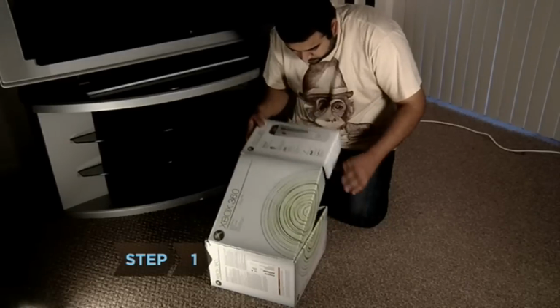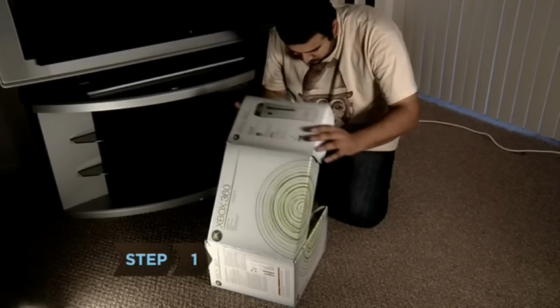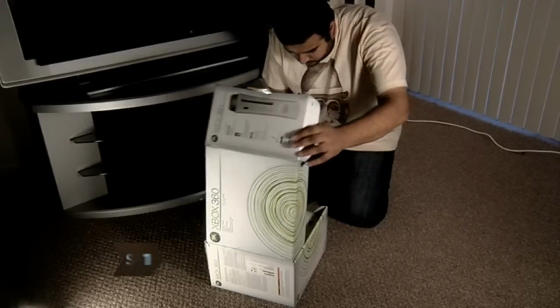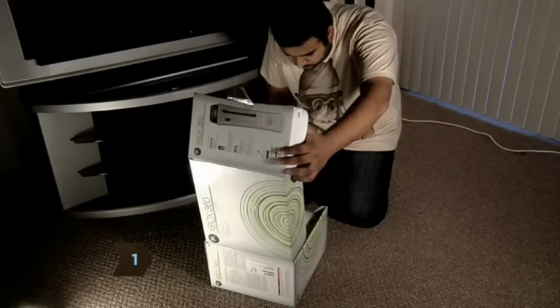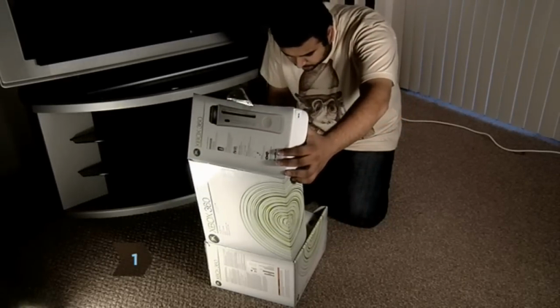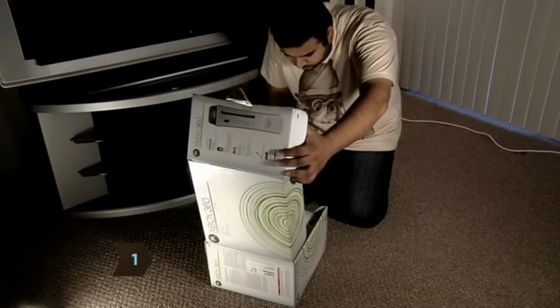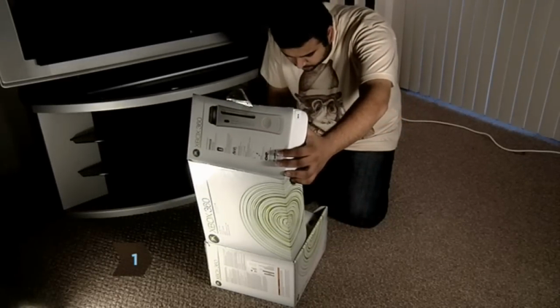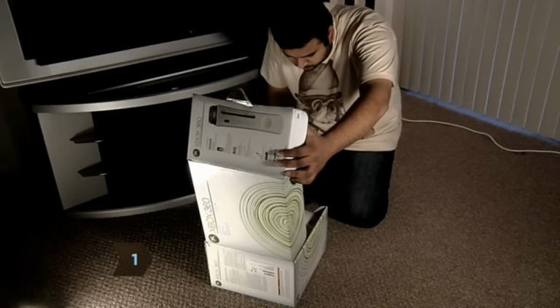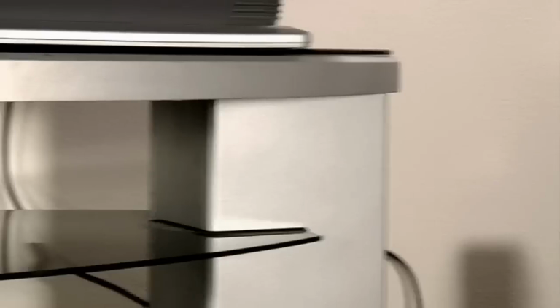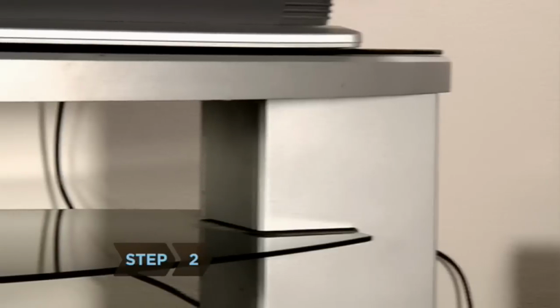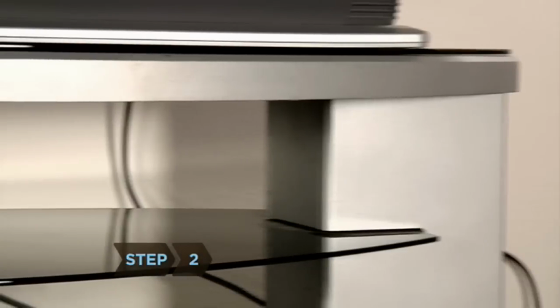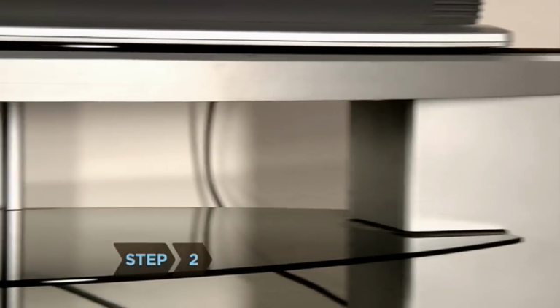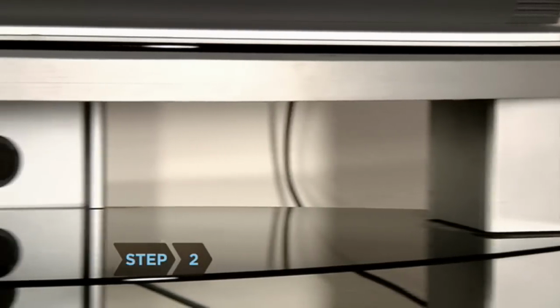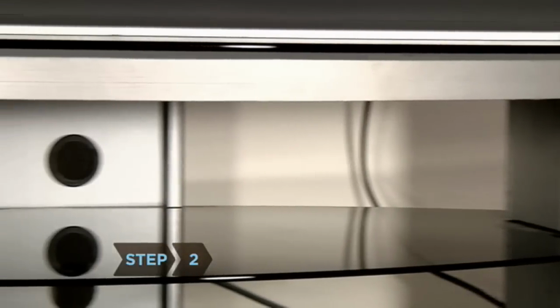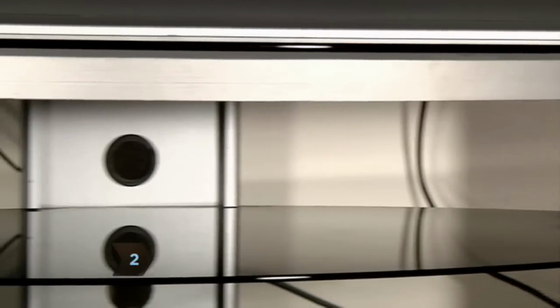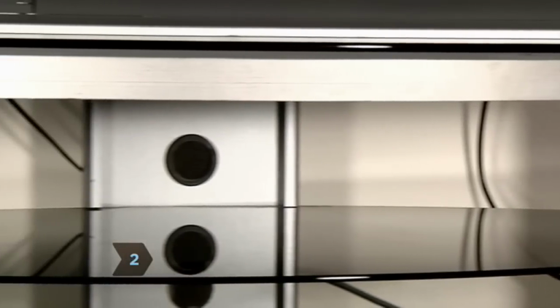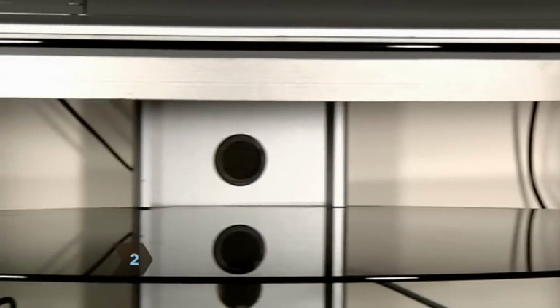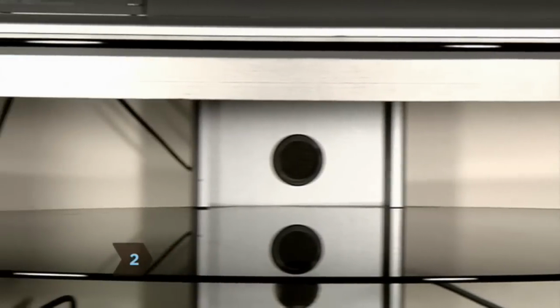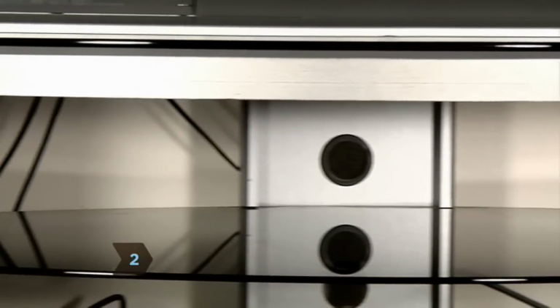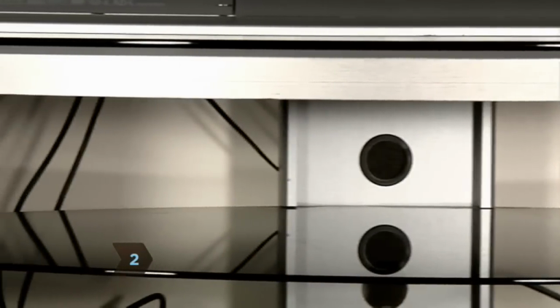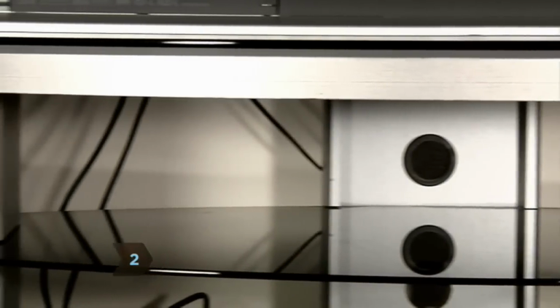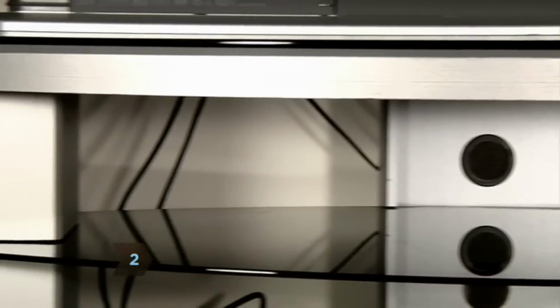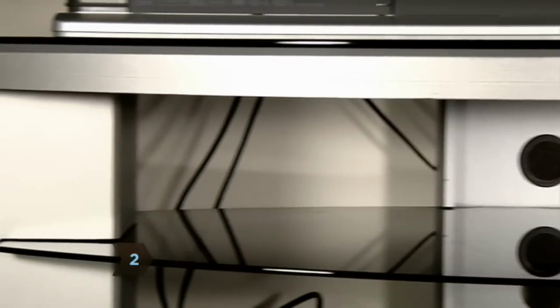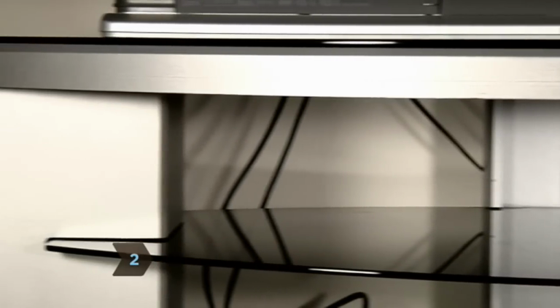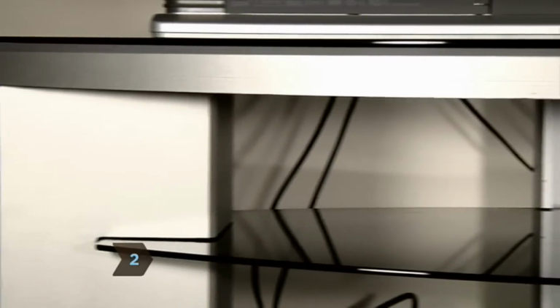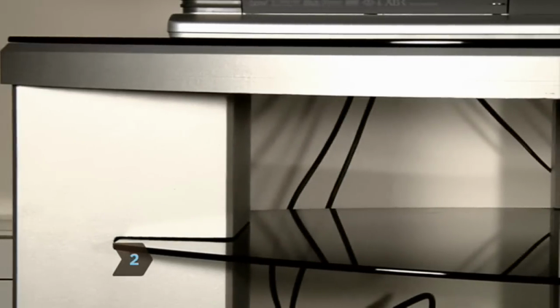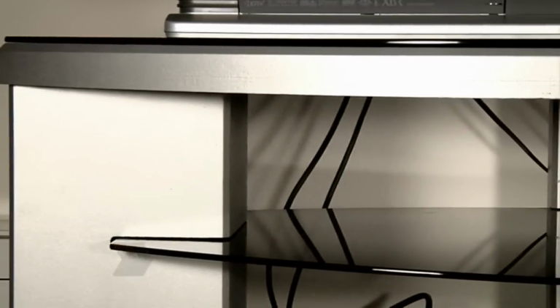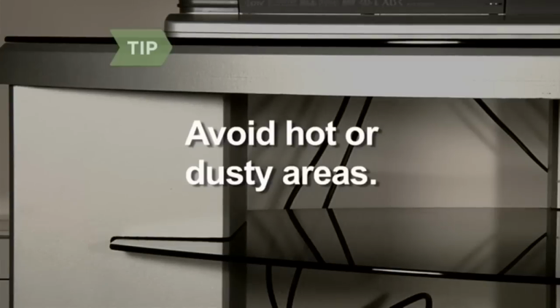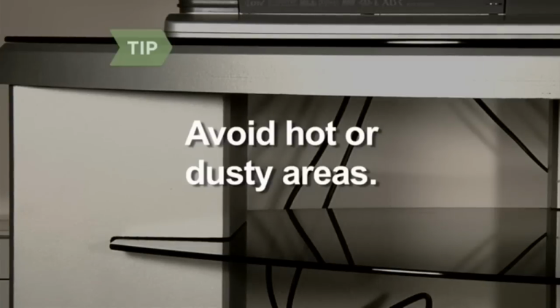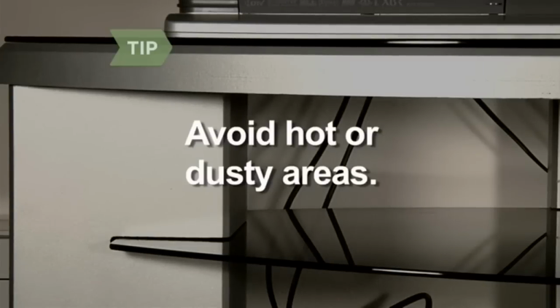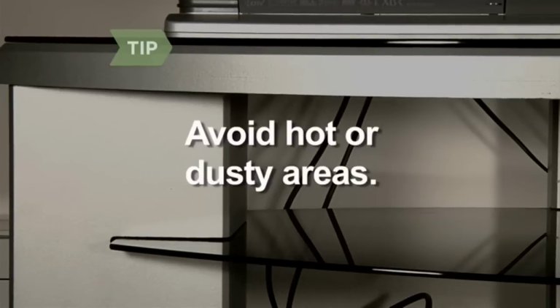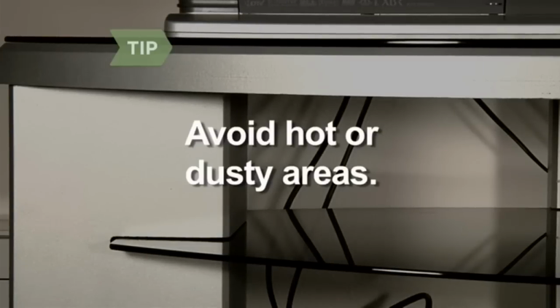Step 1: Open the box and make sure all the contents are included. Step 2: Find an open space for your console. Keep all ventilation openings clear to prevent overheating. Avoid hot or dusty areas.